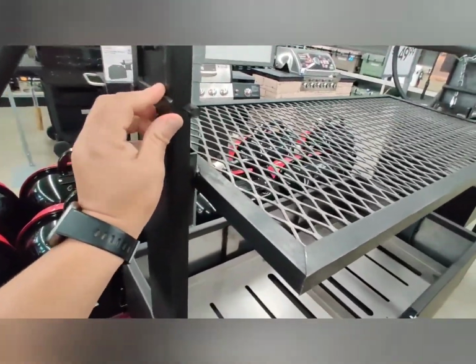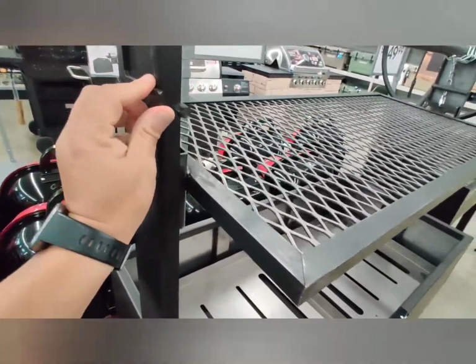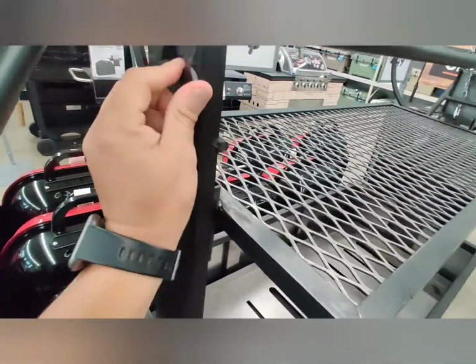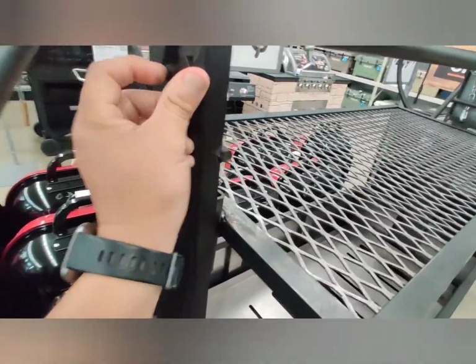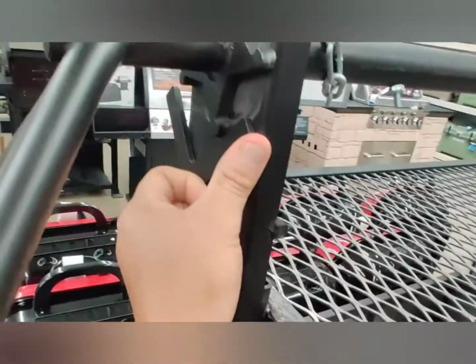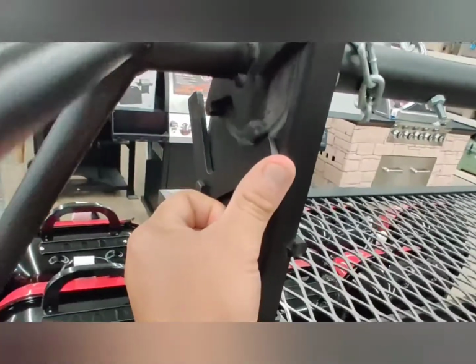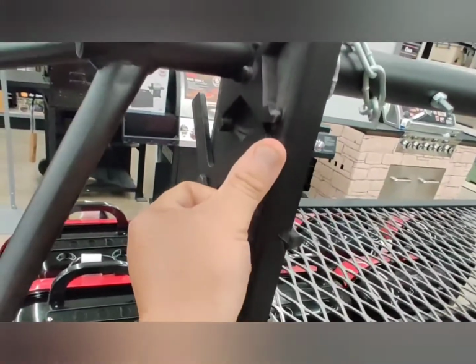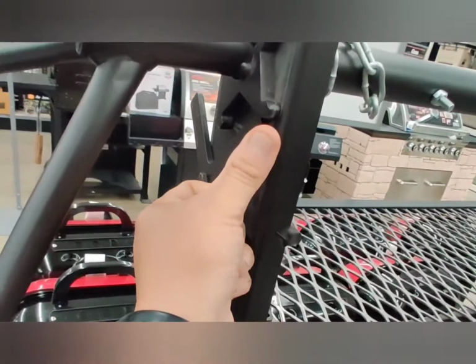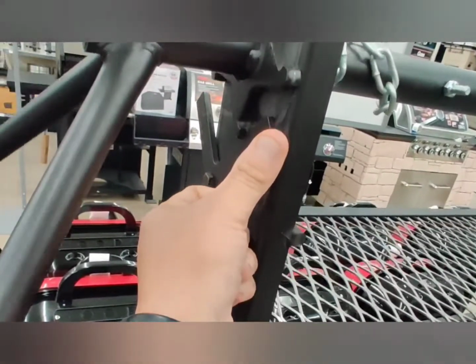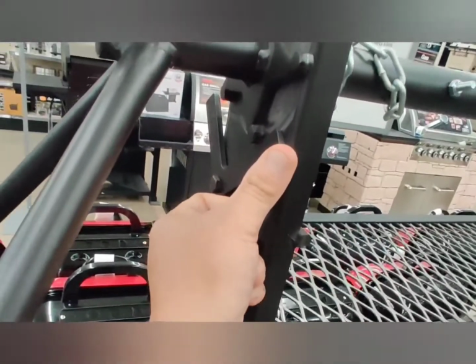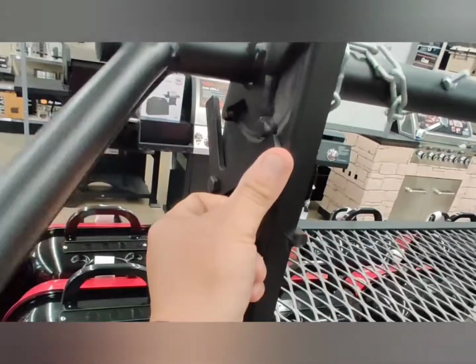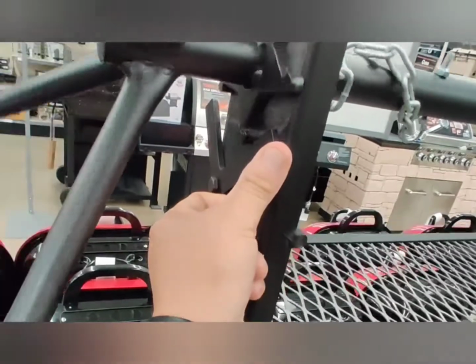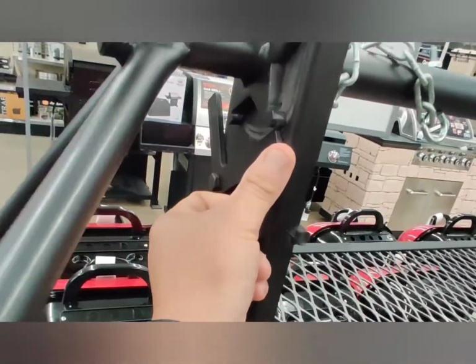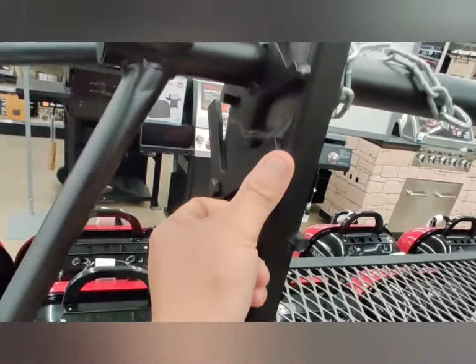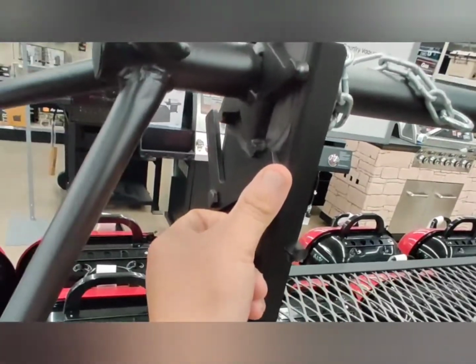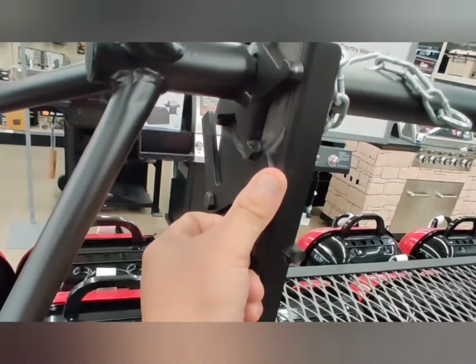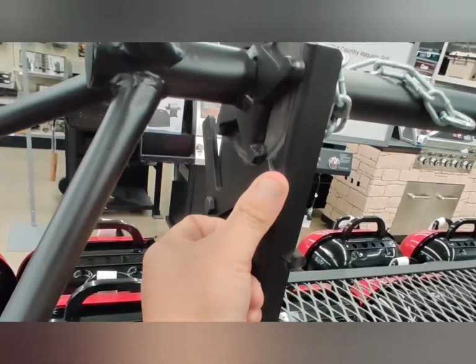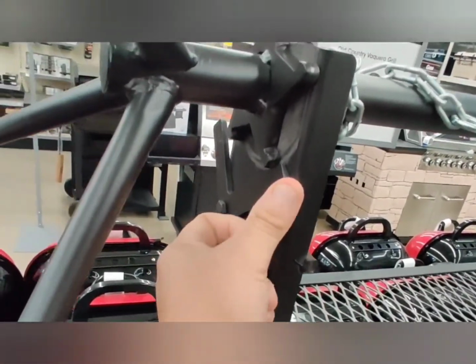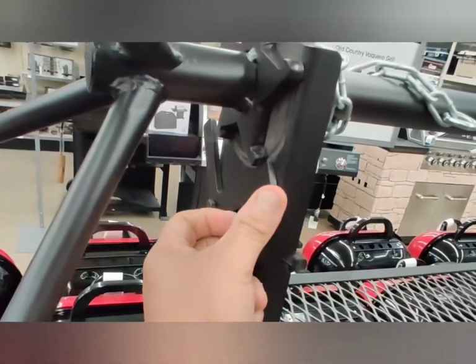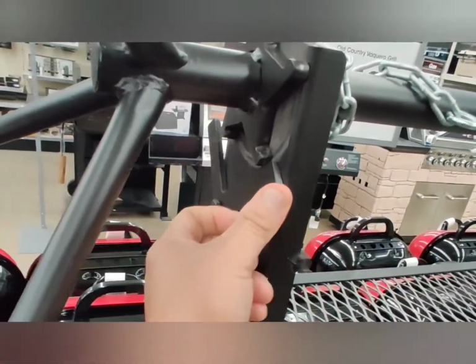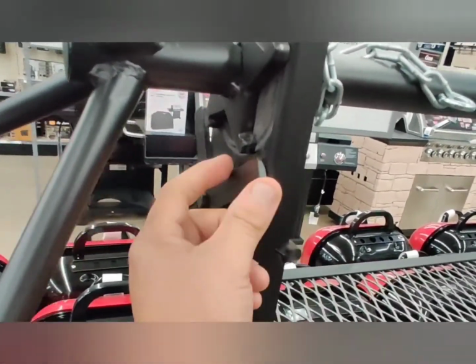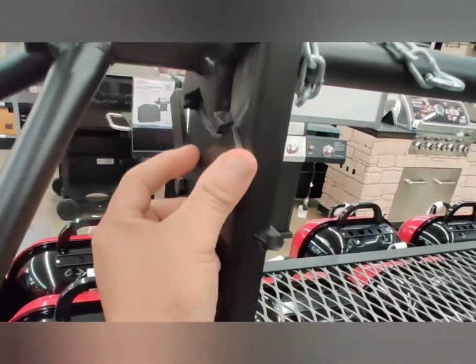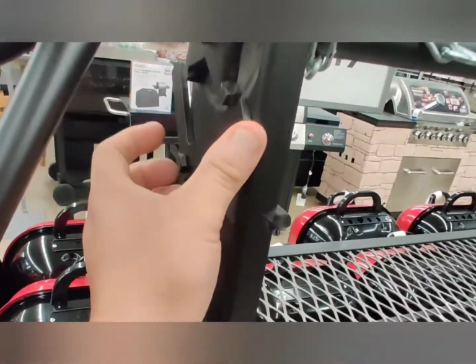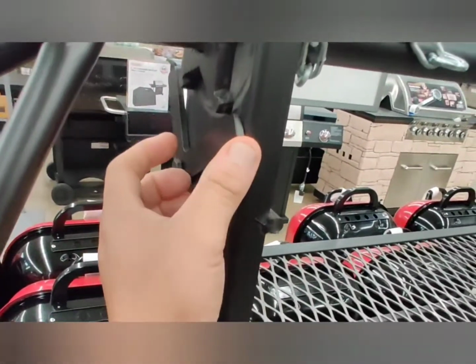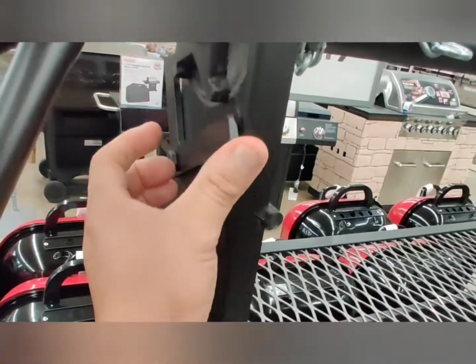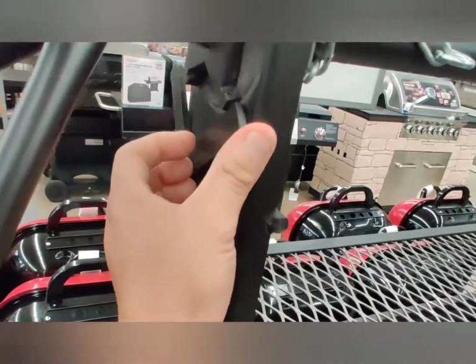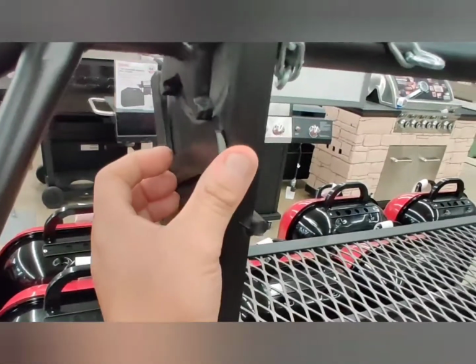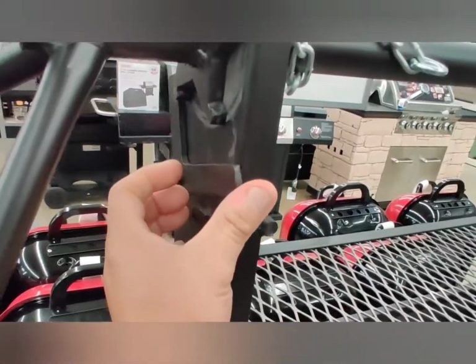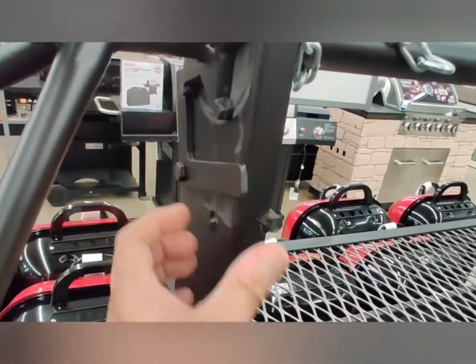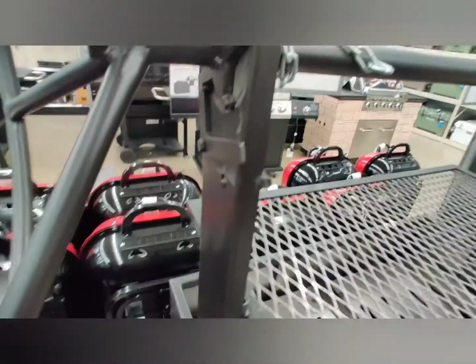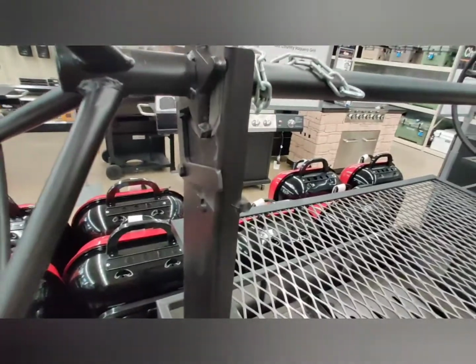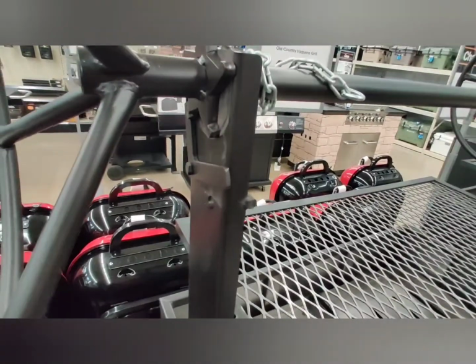Here's a closer look at that mechanism. As you can see, the chain on top that holds the grill in place basically wraps around the bar that holds the spinning wheel.